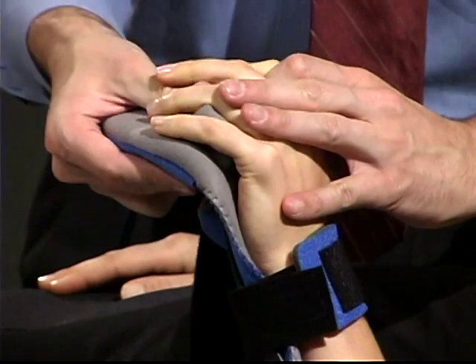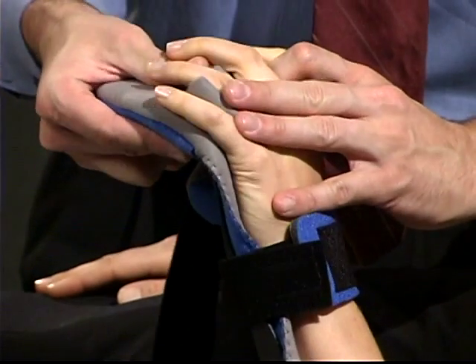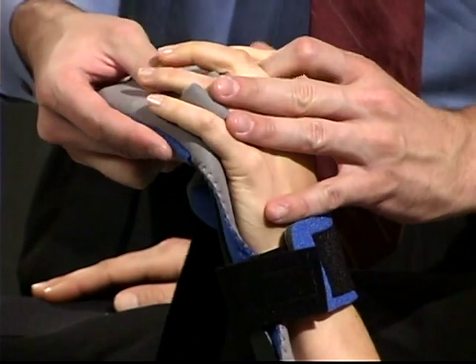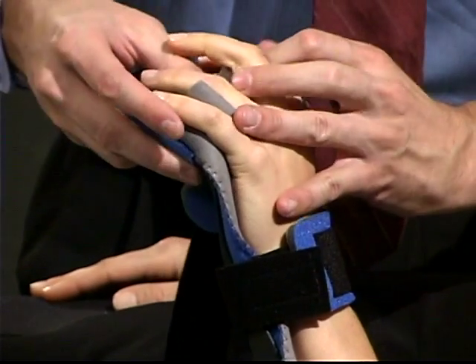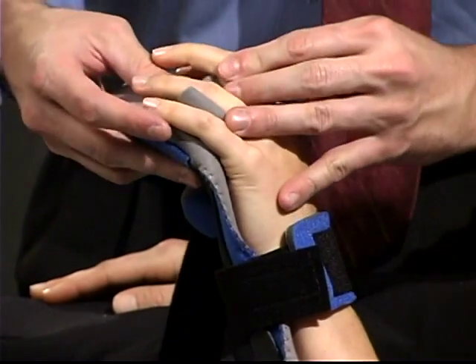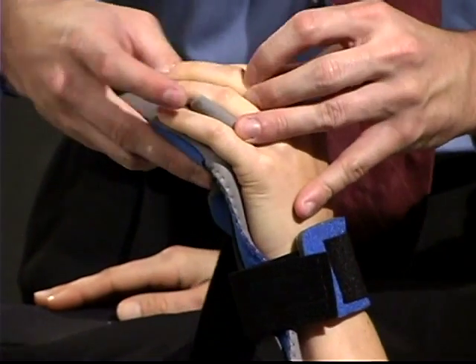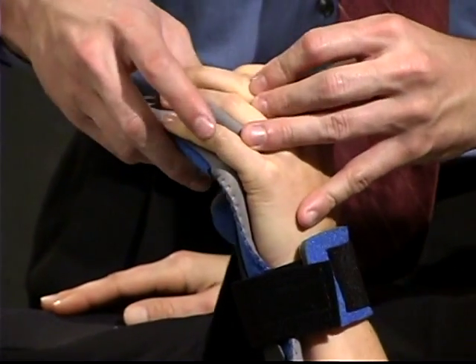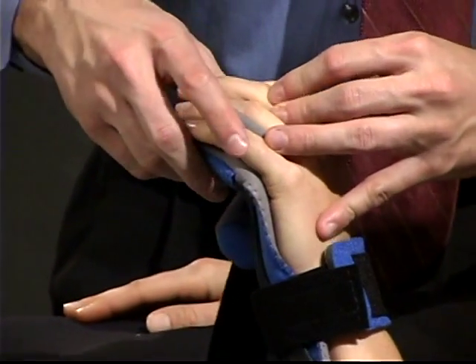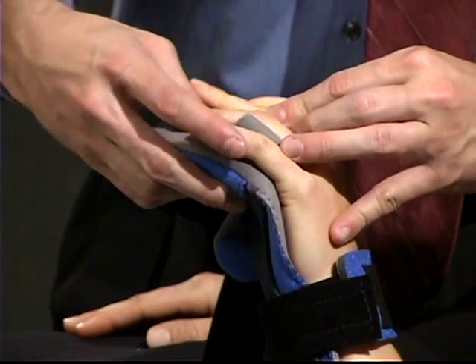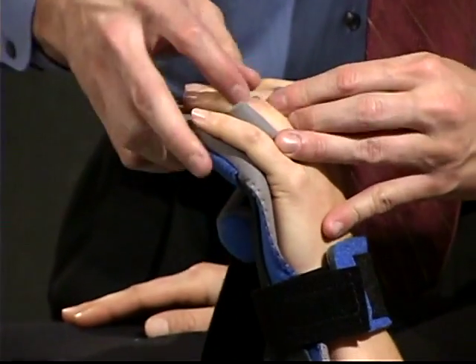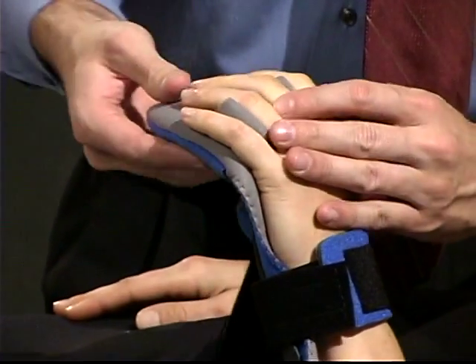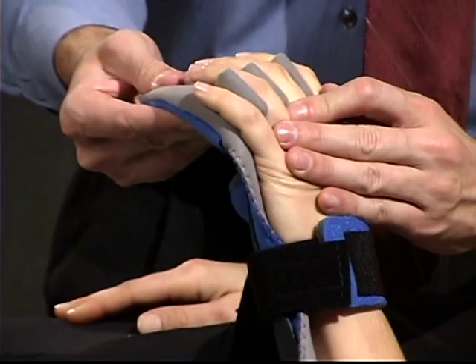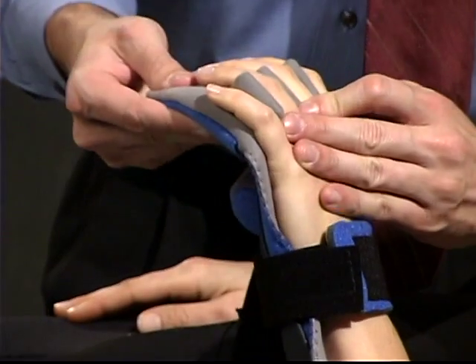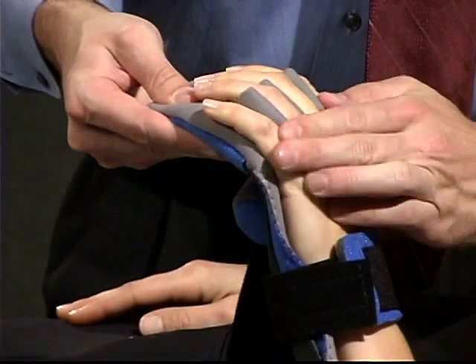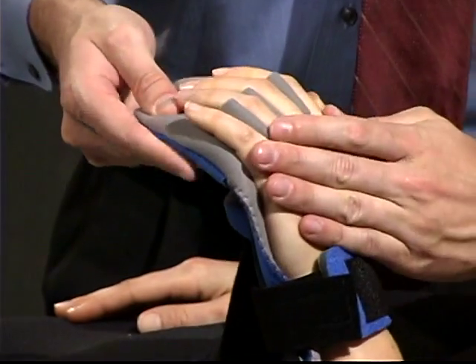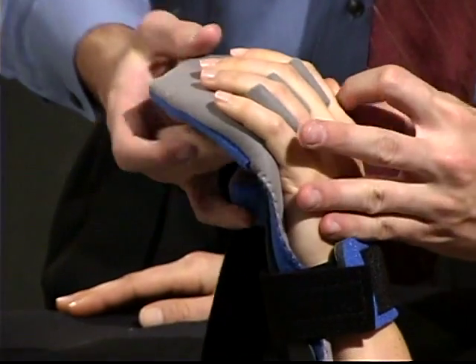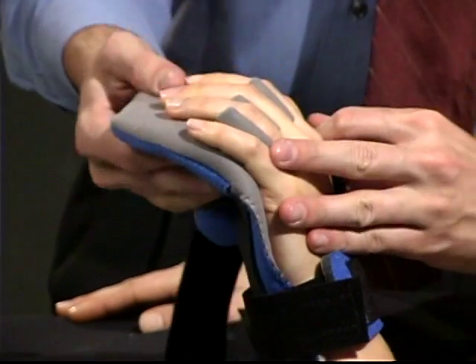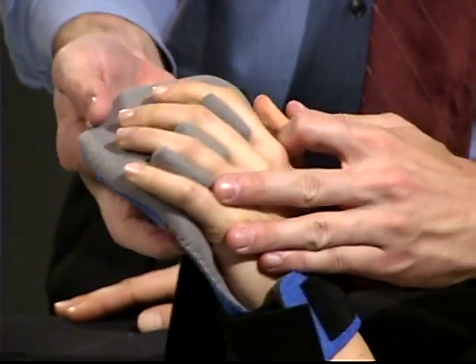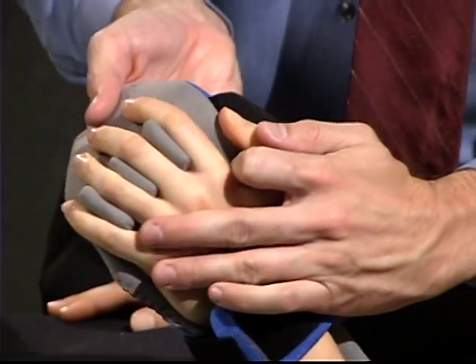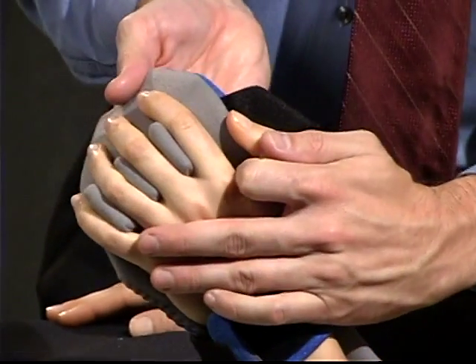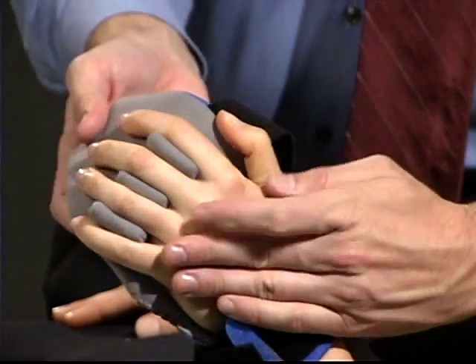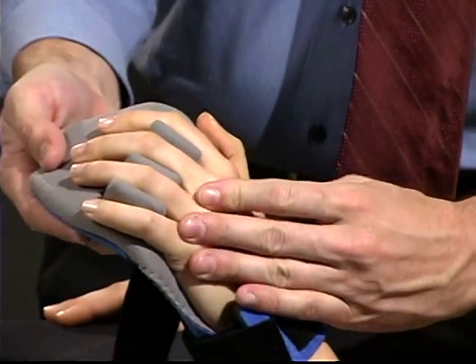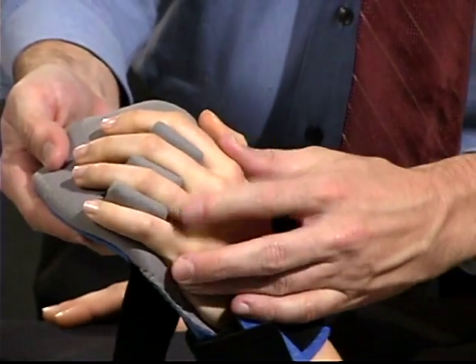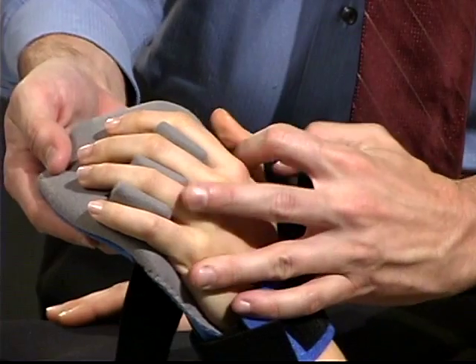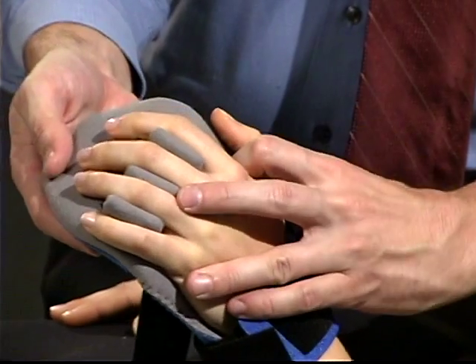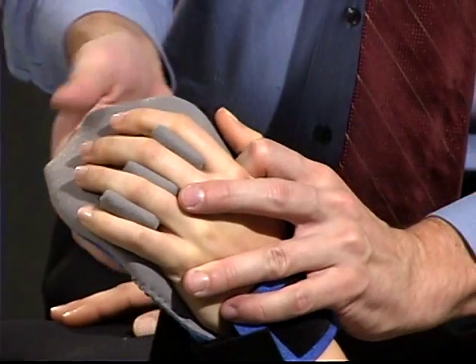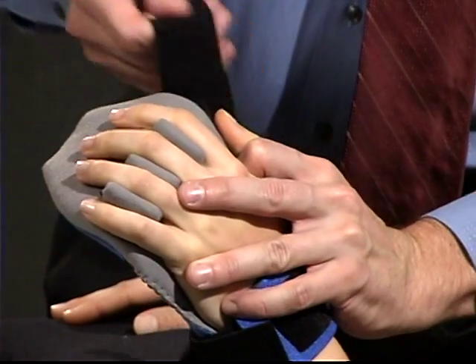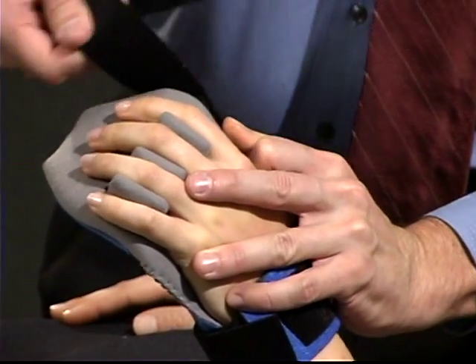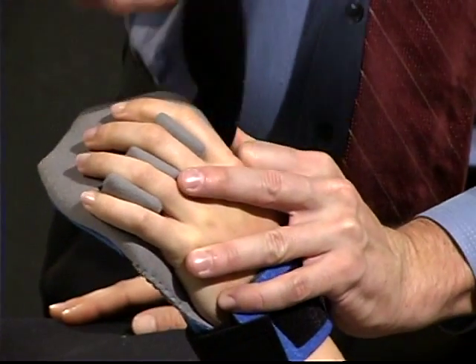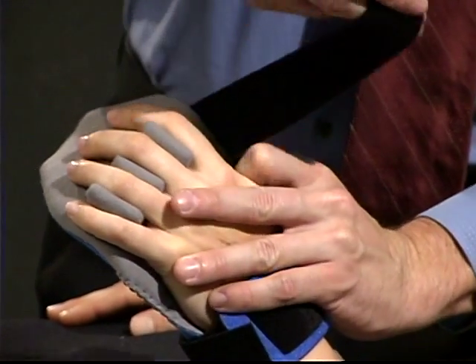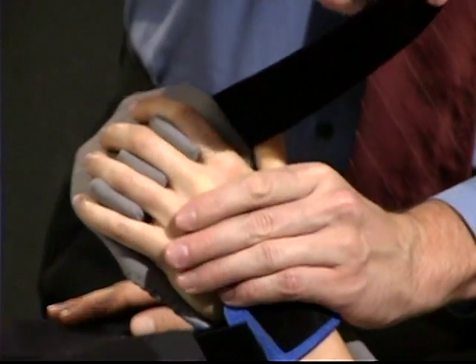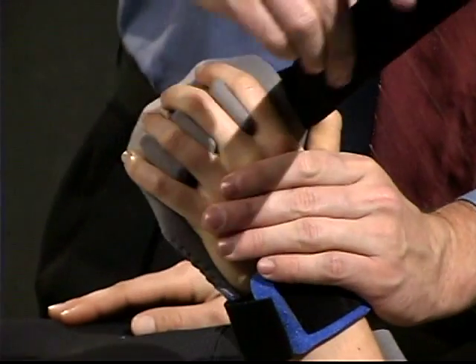Open the patient's hand and stretch the fingers while placing them inside the finger divider sections of the hand rest. Secure with velcro strap number two across the top of the MCP joints.